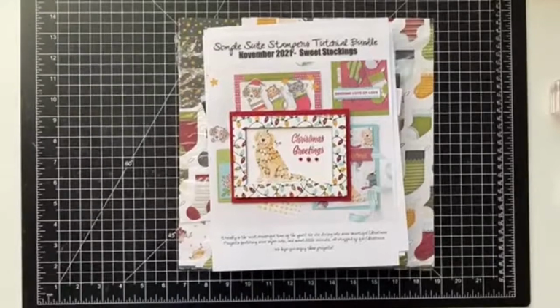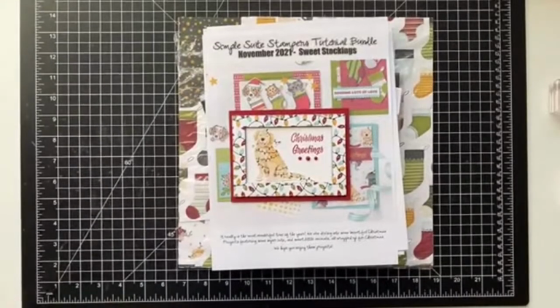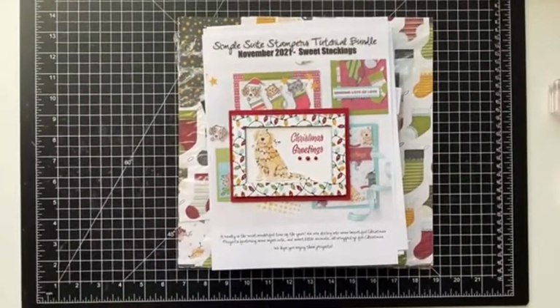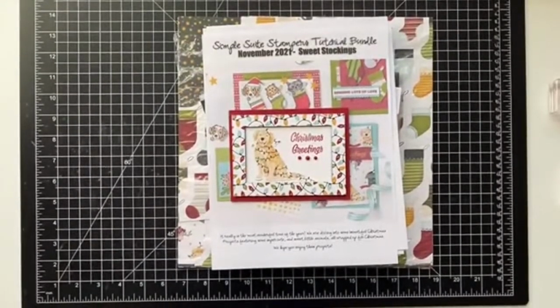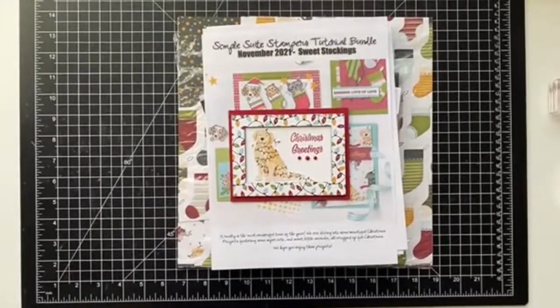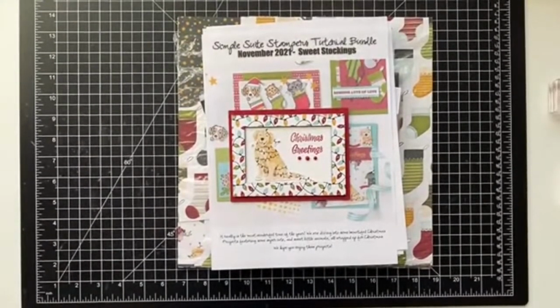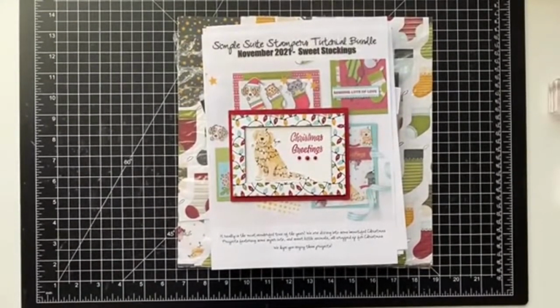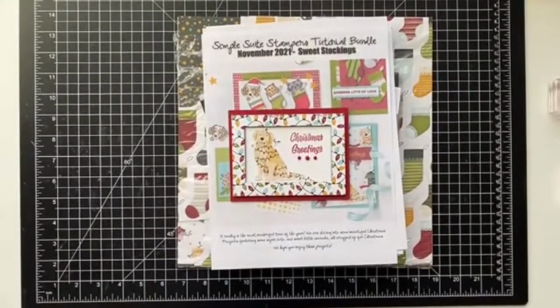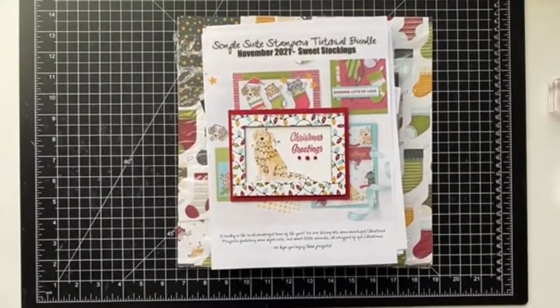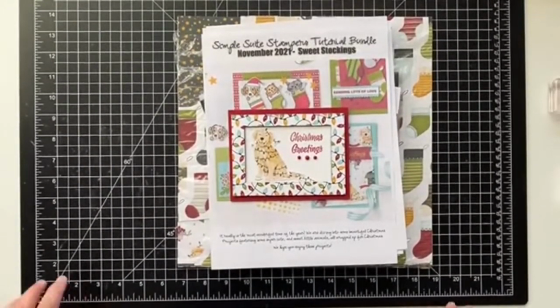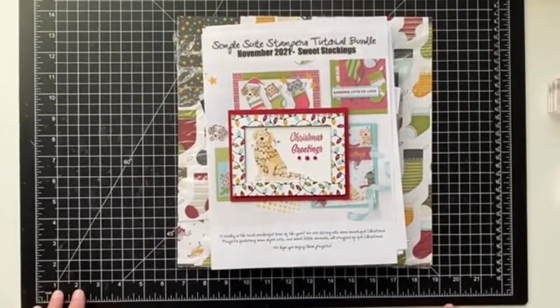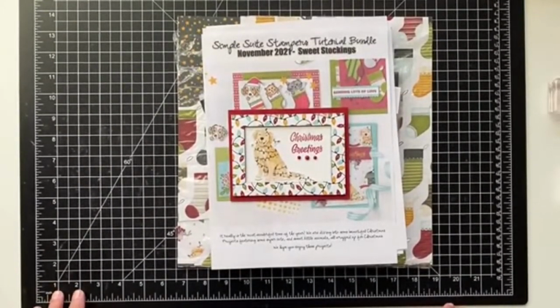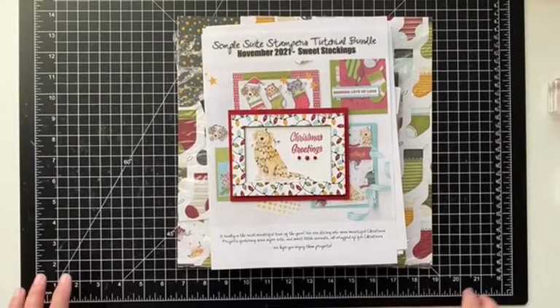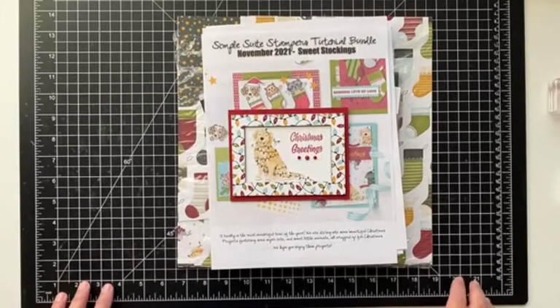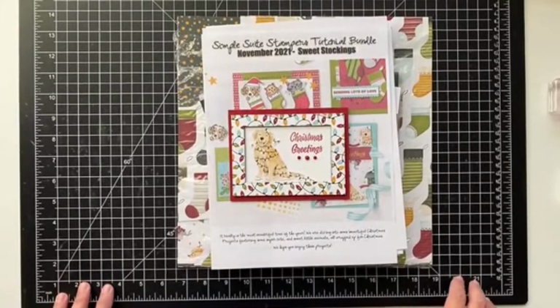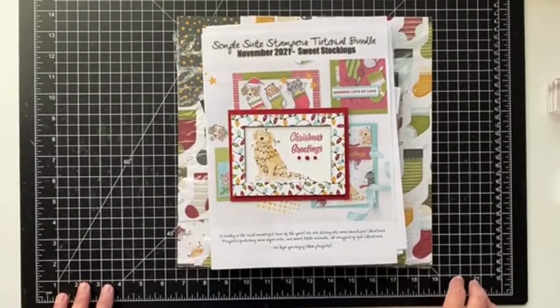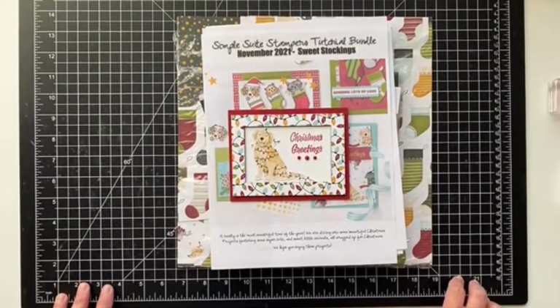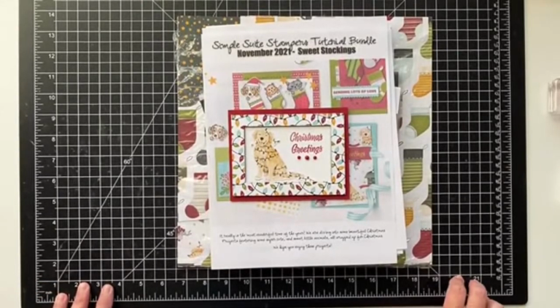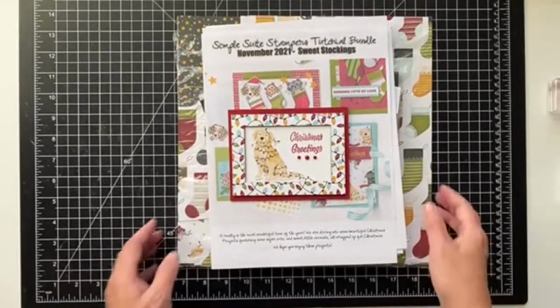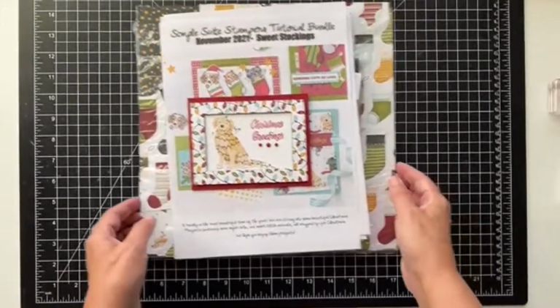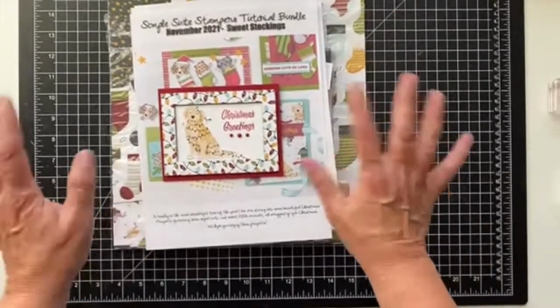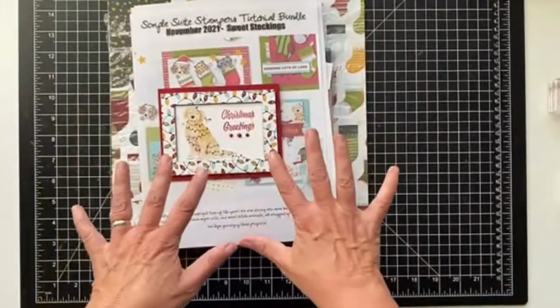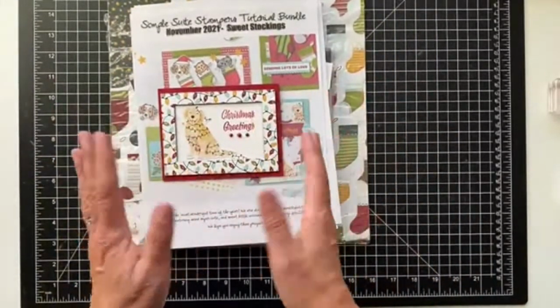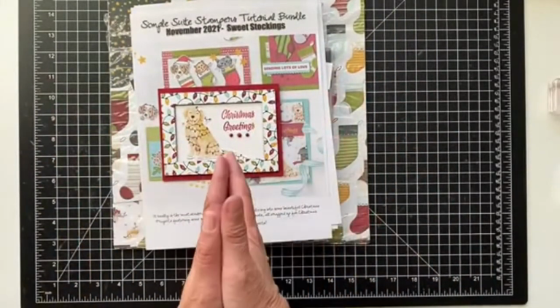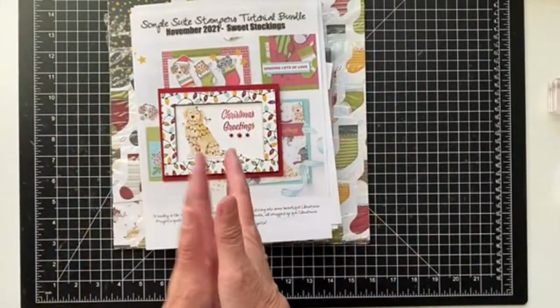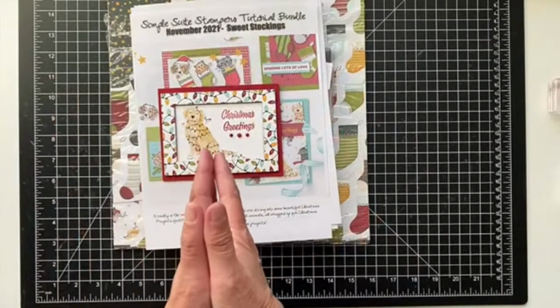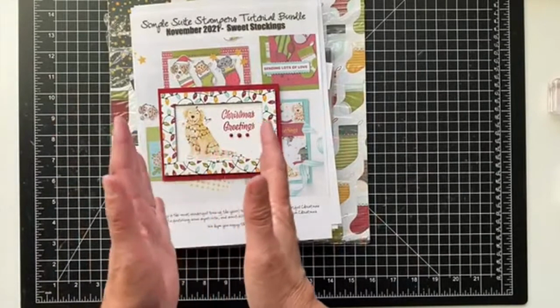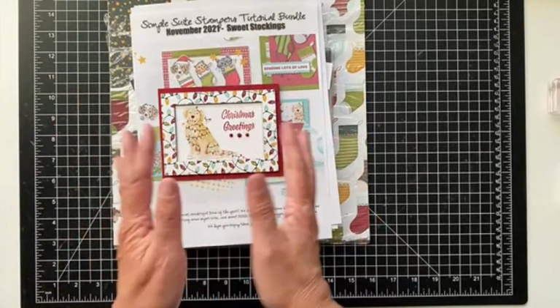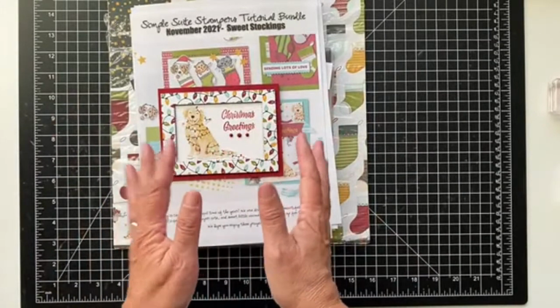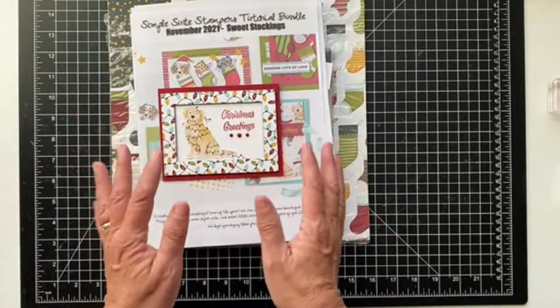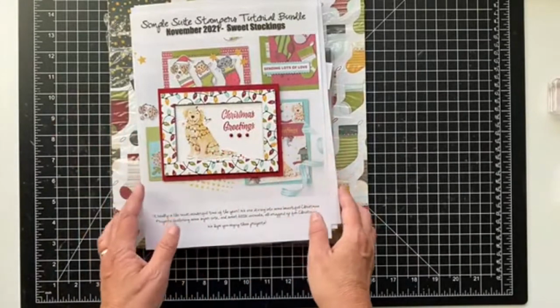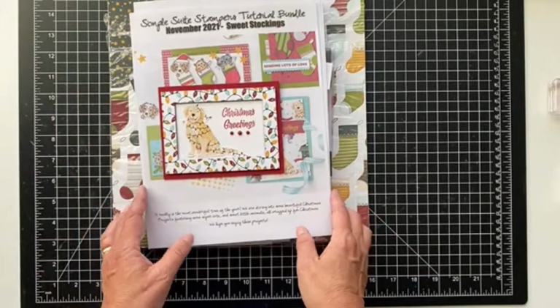Hey everyone, it's Patti from PS Papercrafts. I am joining you live today at 4 o'clock on Wednesday Eastern Time and I wanted to go over the Simple Sweet Stampers tutorial bundle.